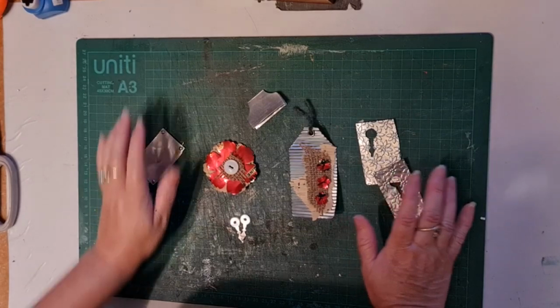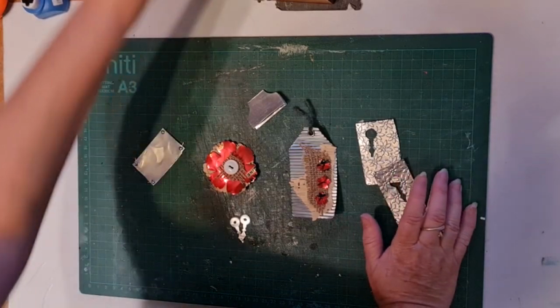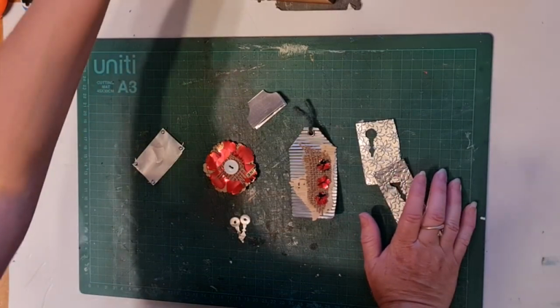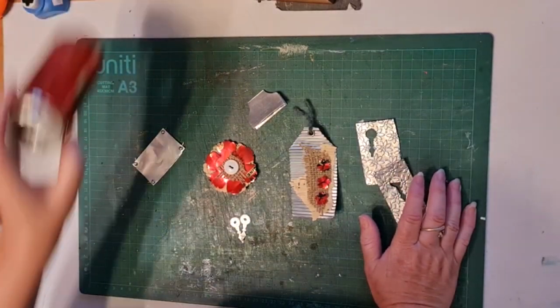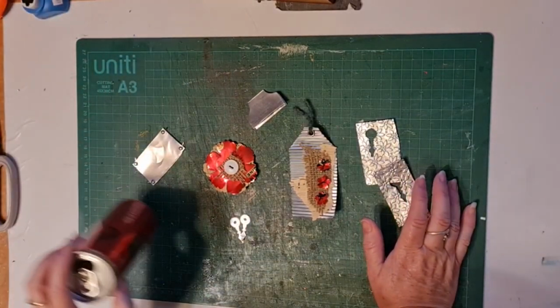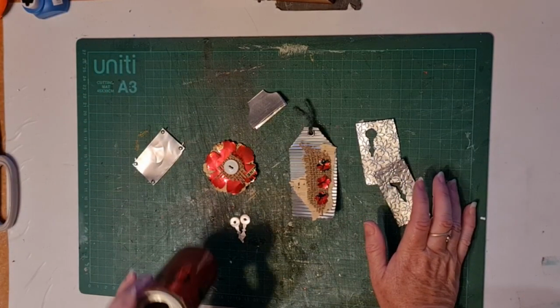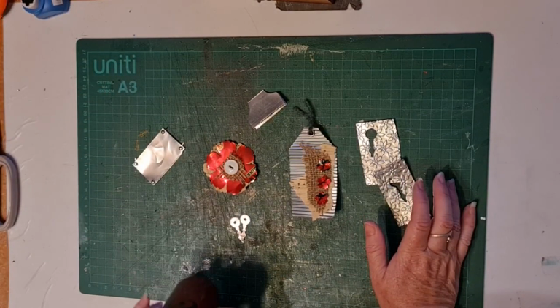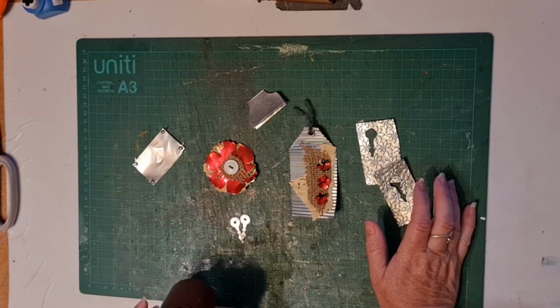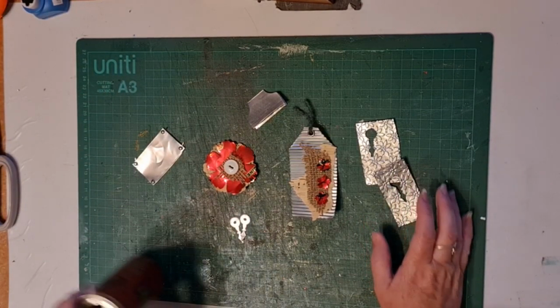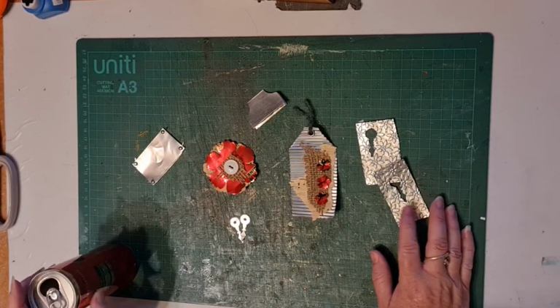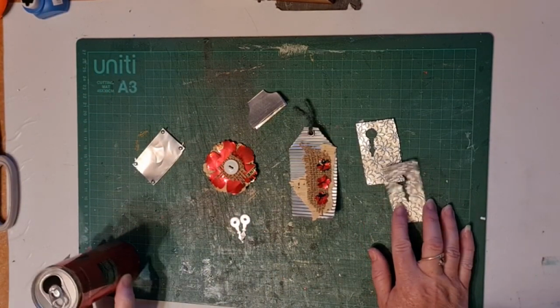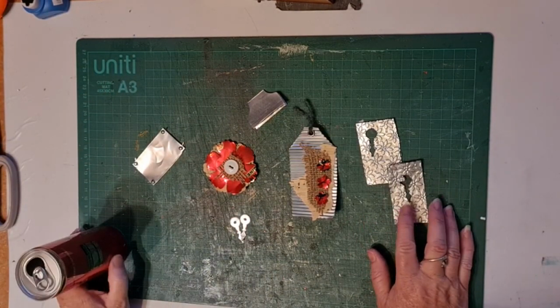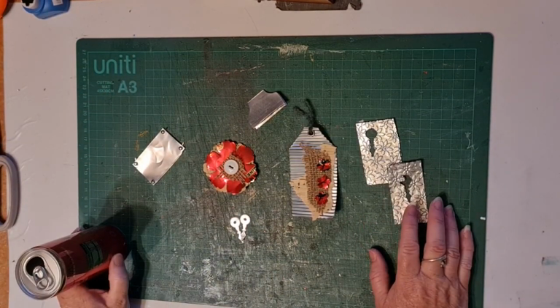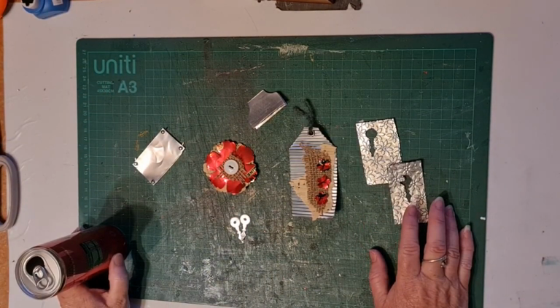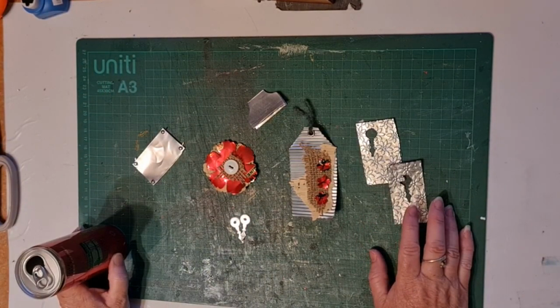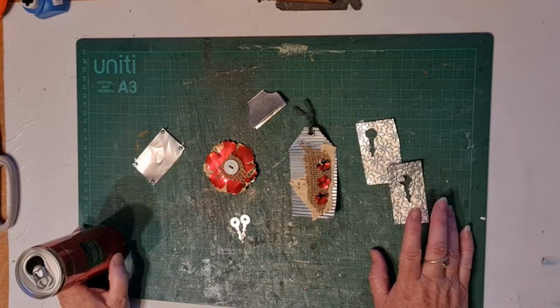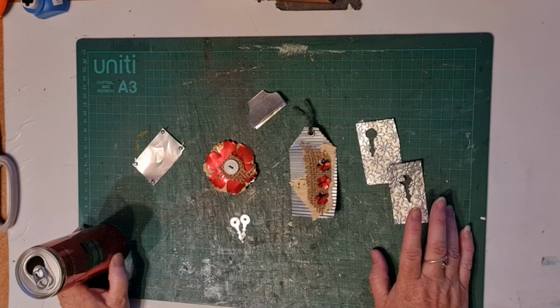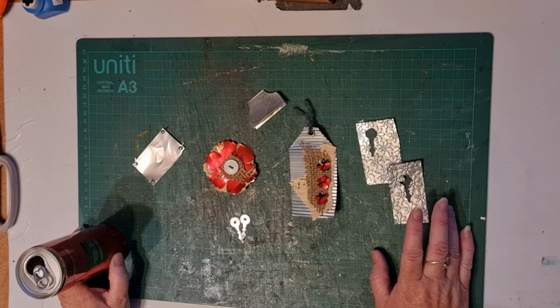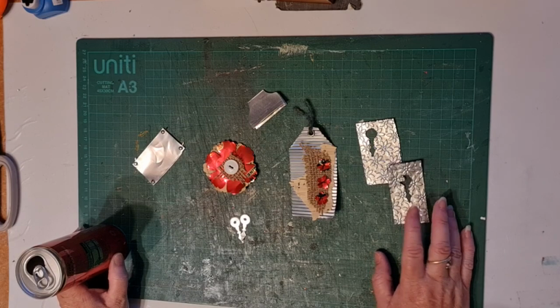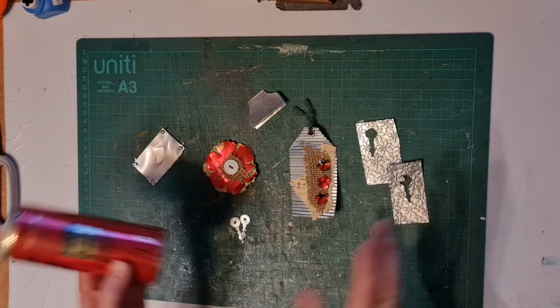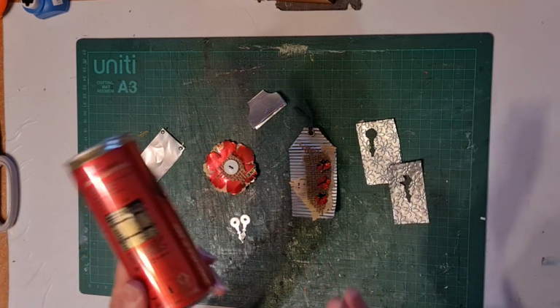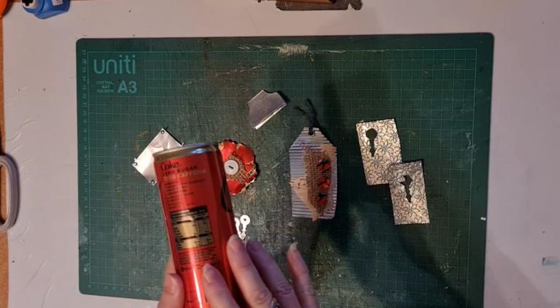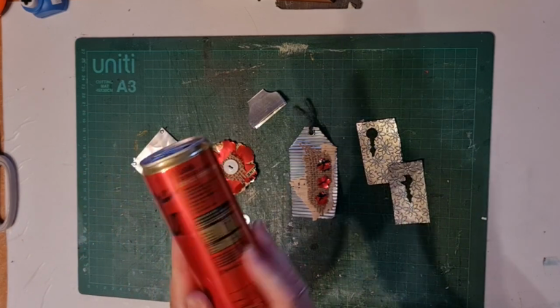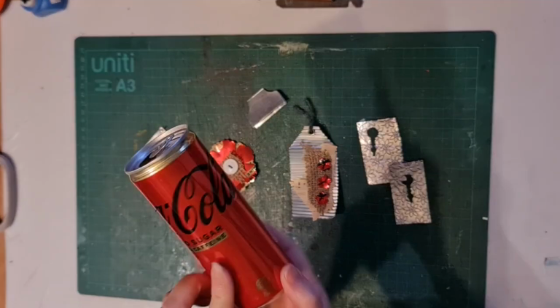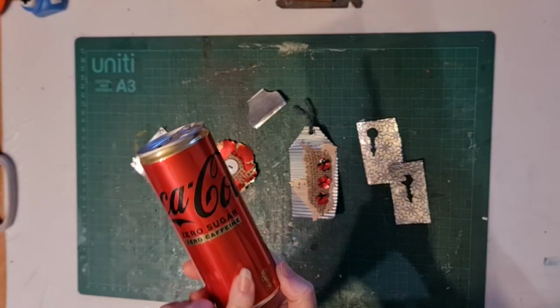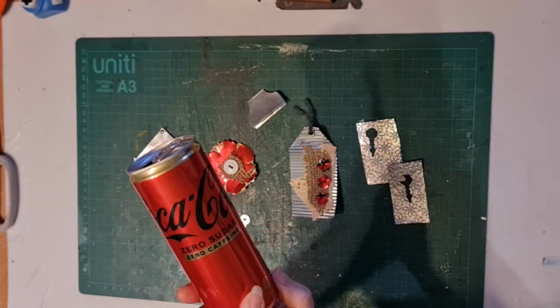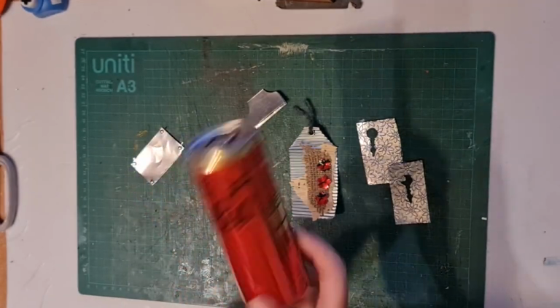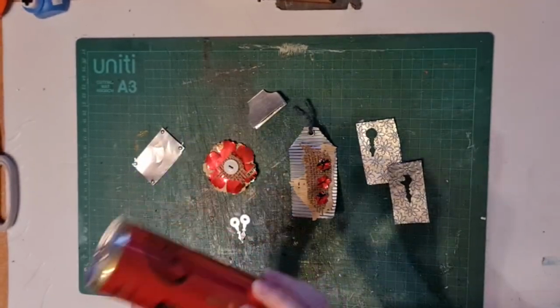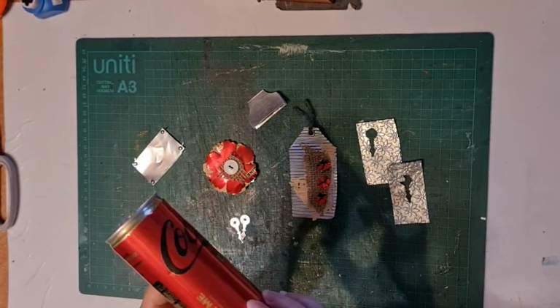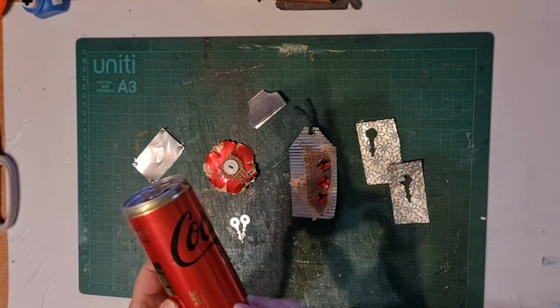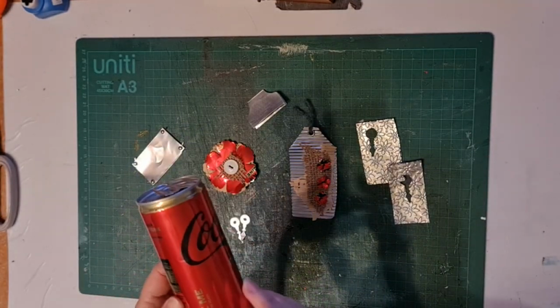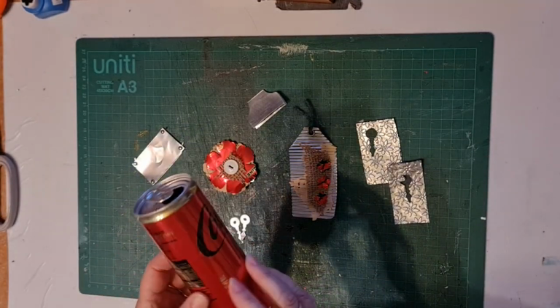Hey everybody, Karen here. Welcome back to Unpinned Creative. Today I'm going to show you some fun ways that you can use an aluminium can in your junk journaling.